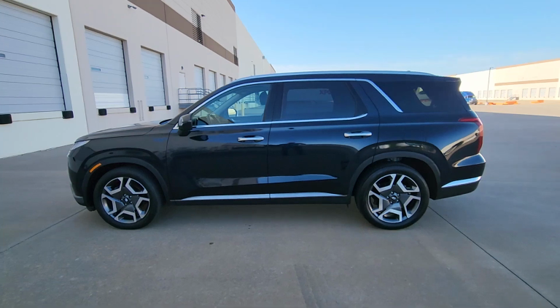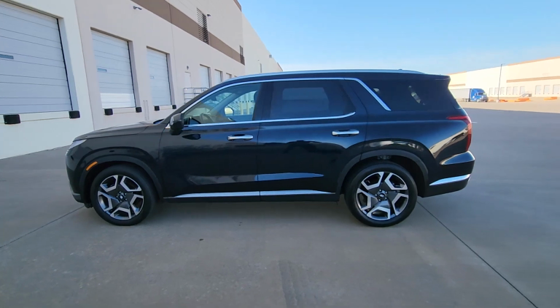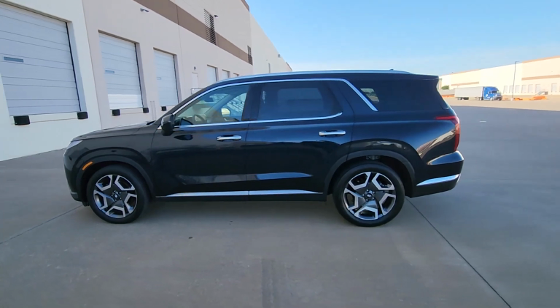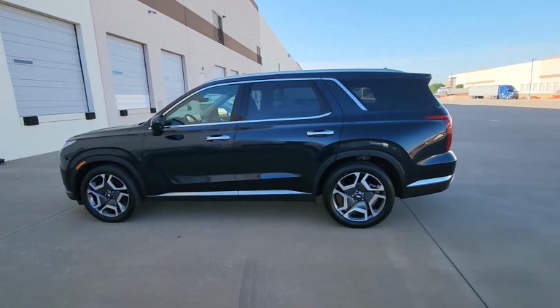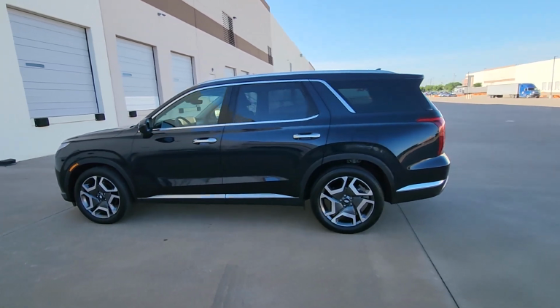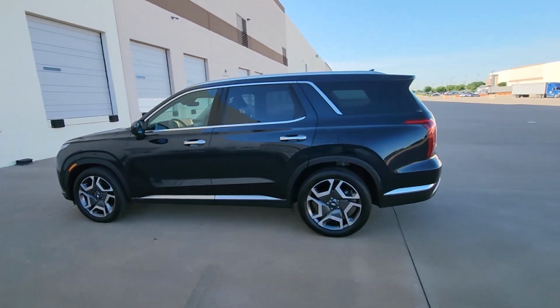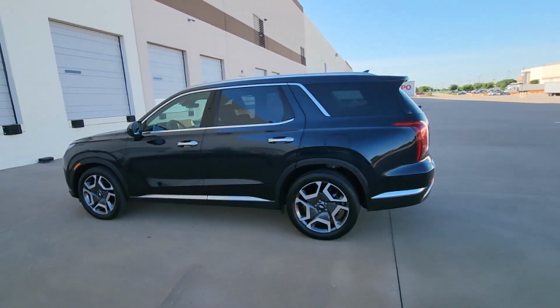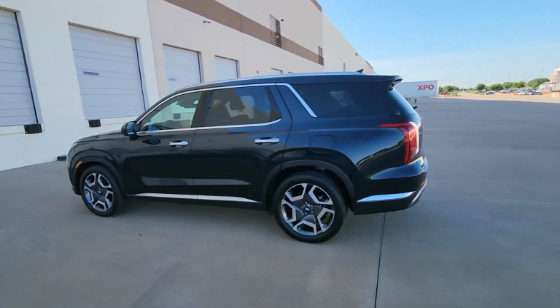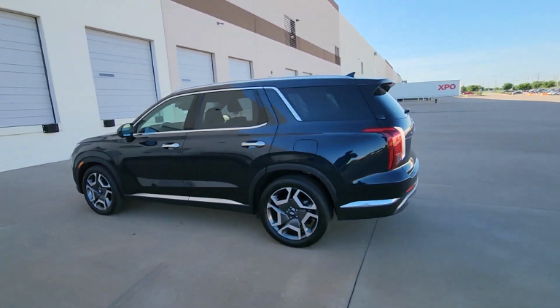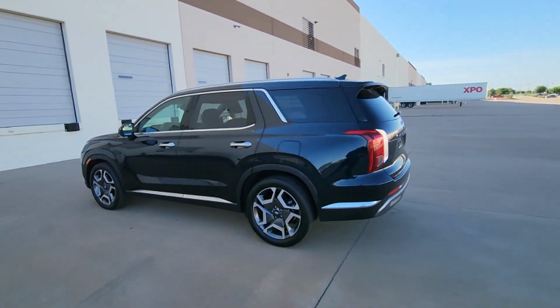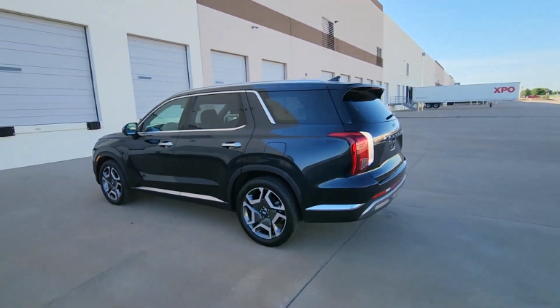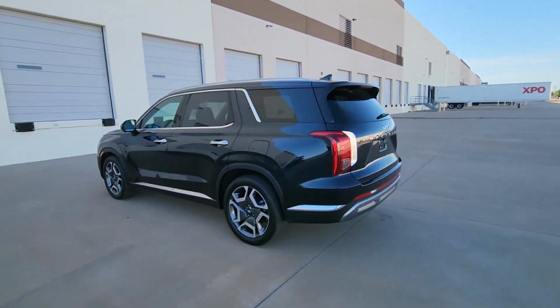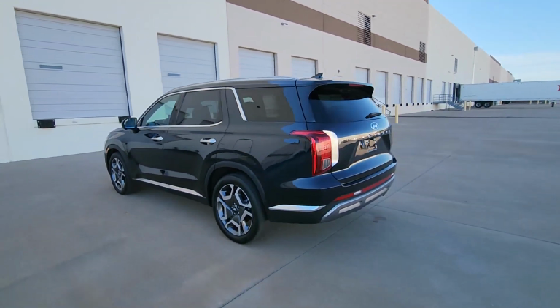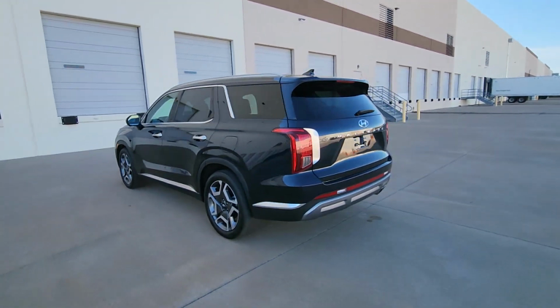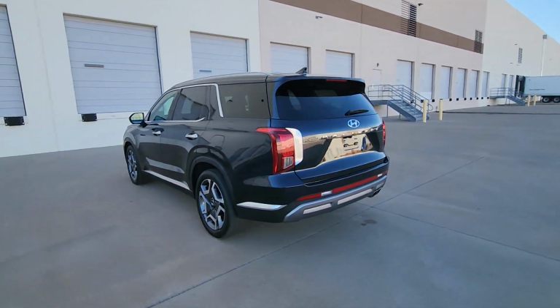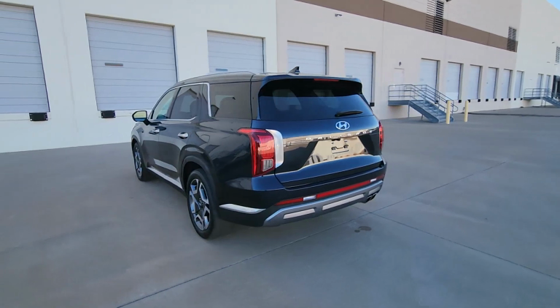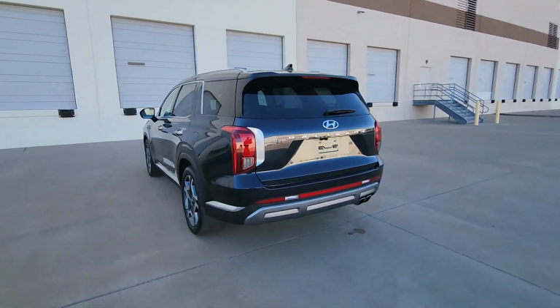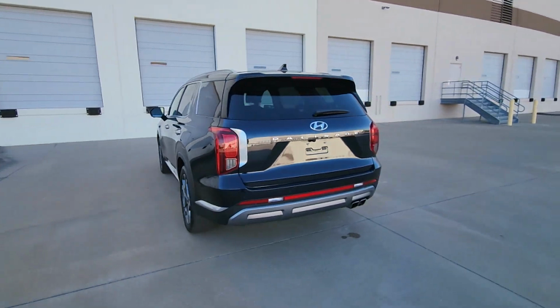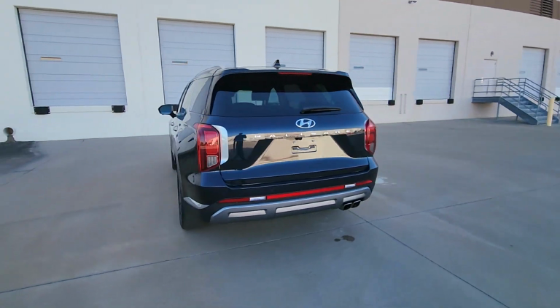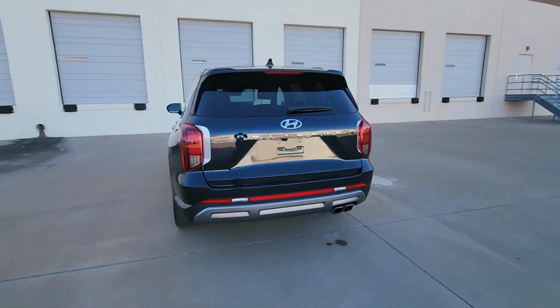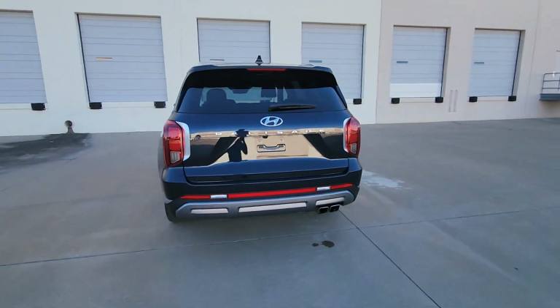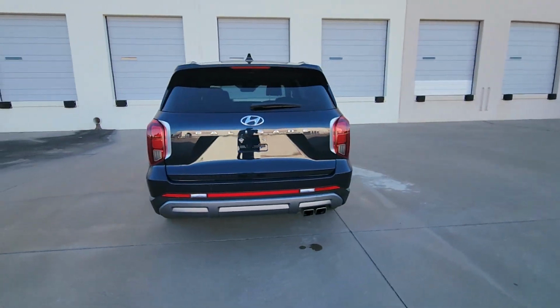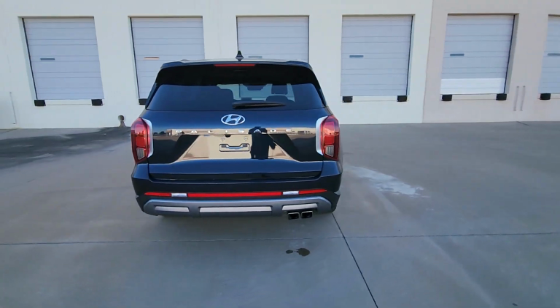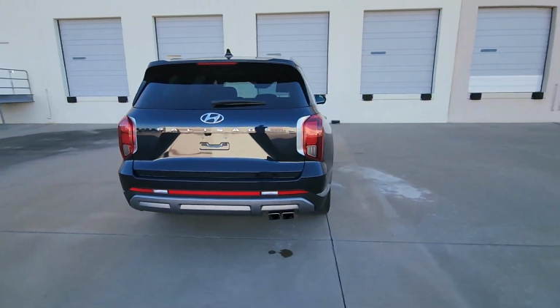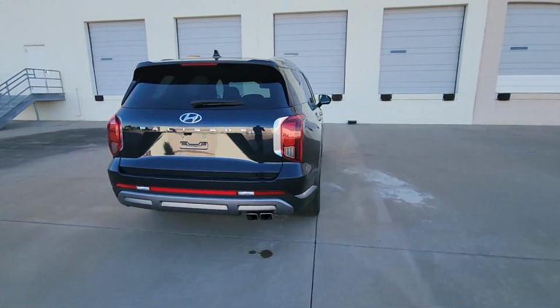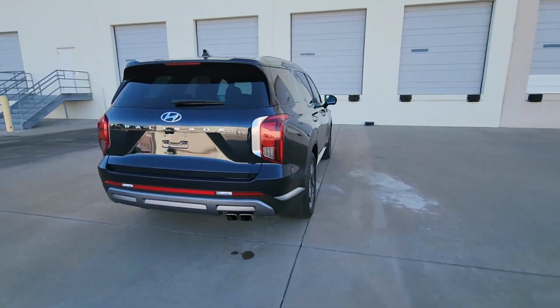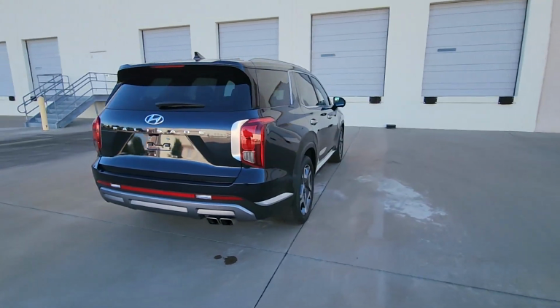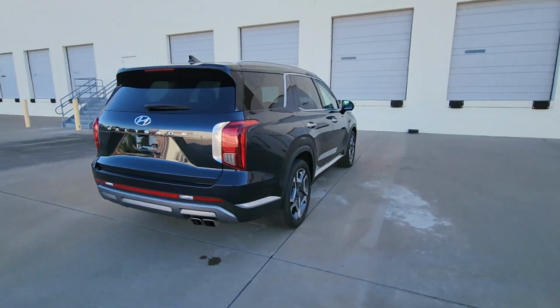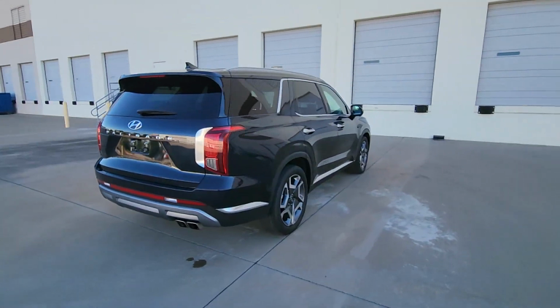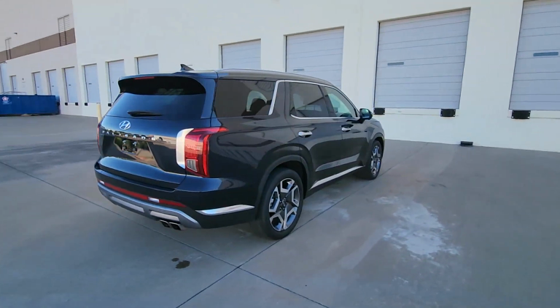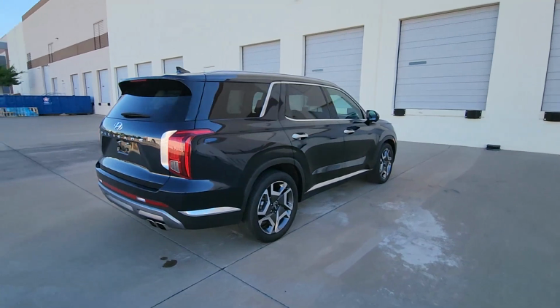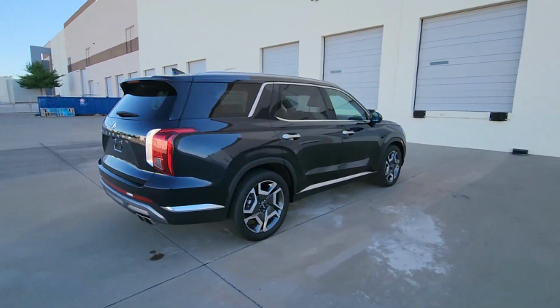You'll have love at first sight with the 2023 Hyundai Palisade. With less than 45,000 miles on the odometer, this vehicle provides excellent value.